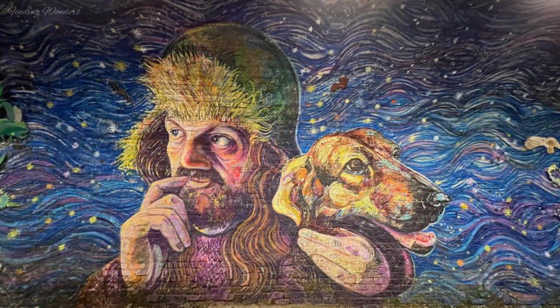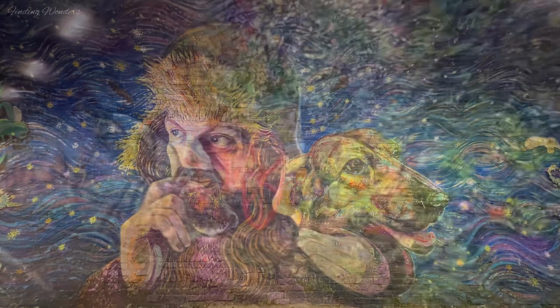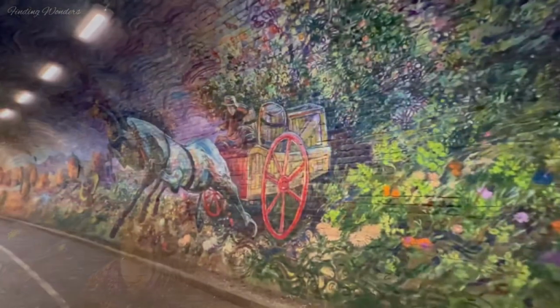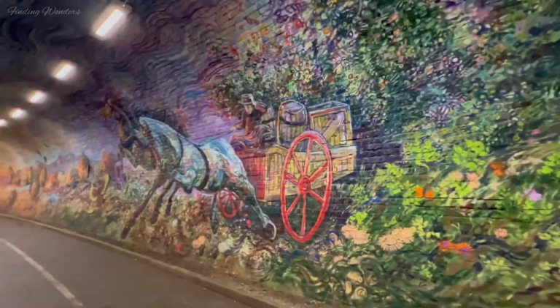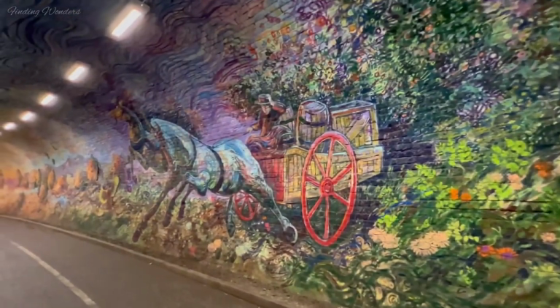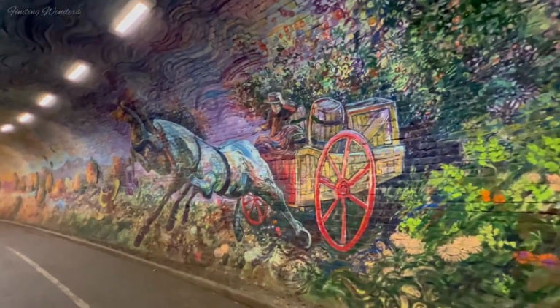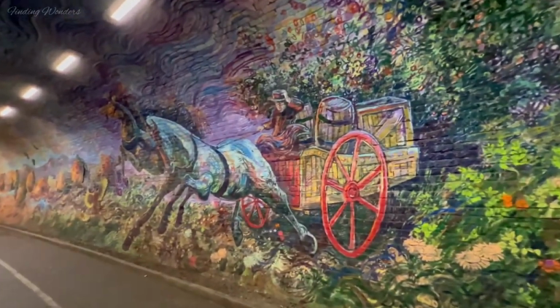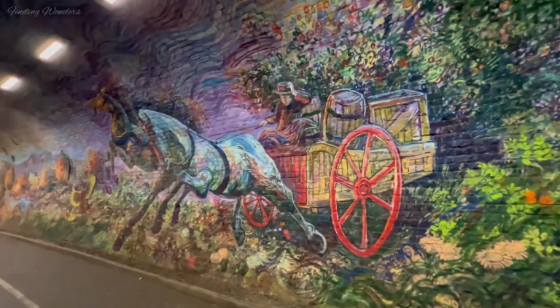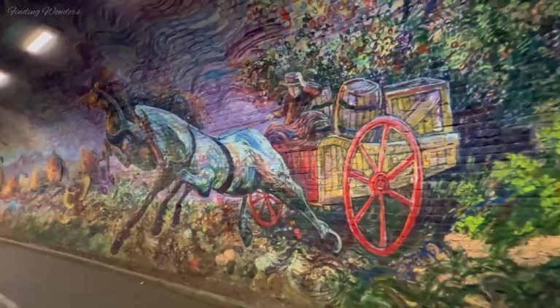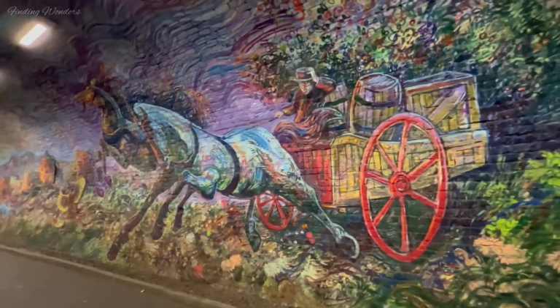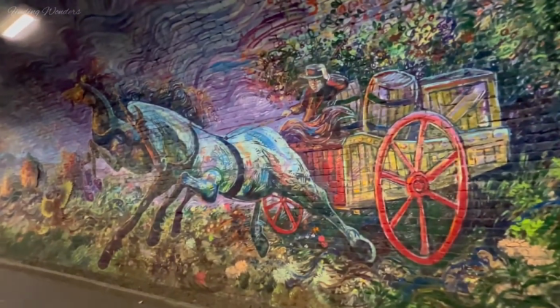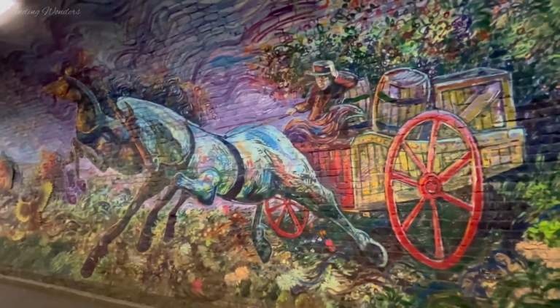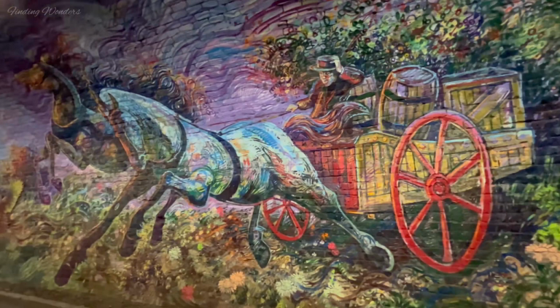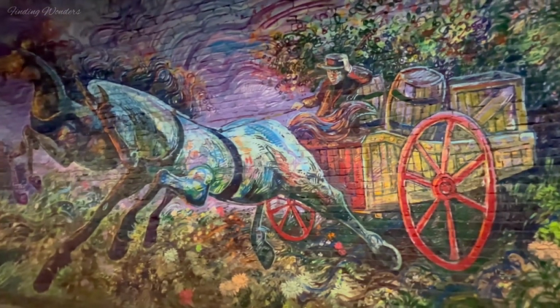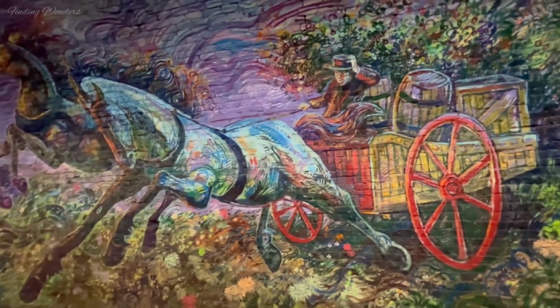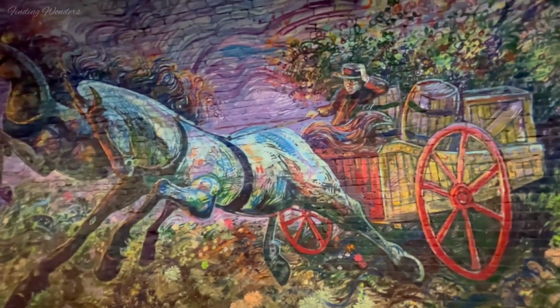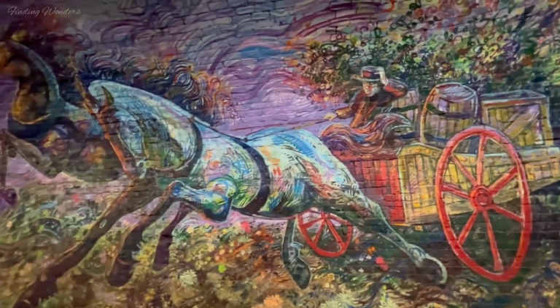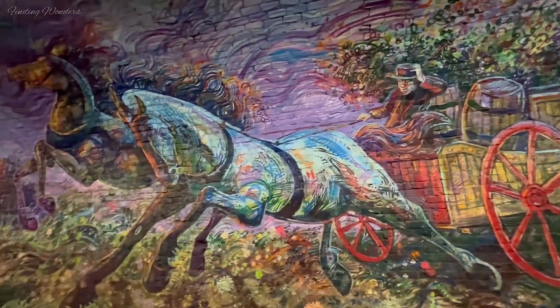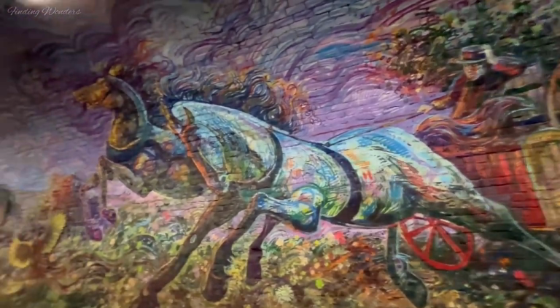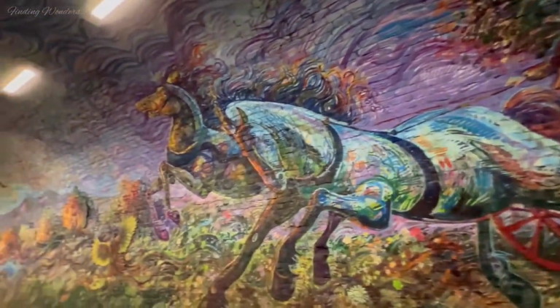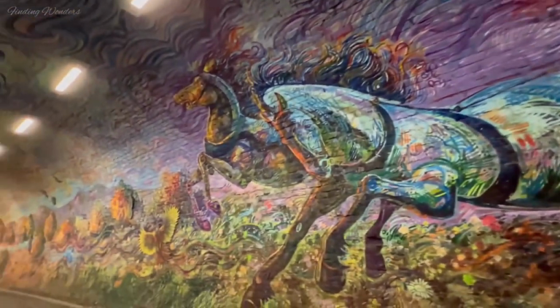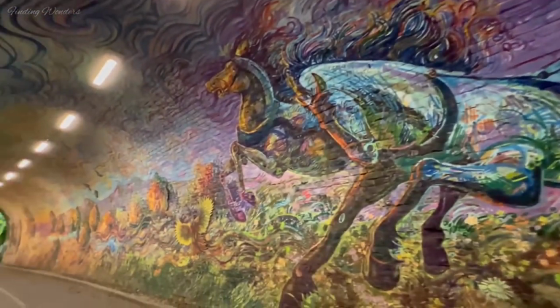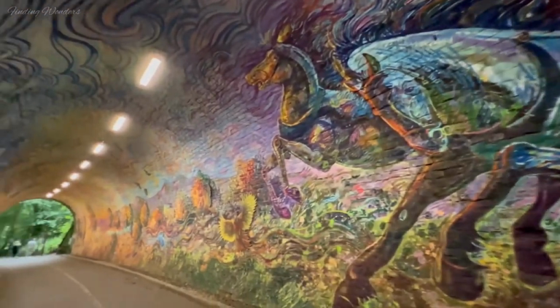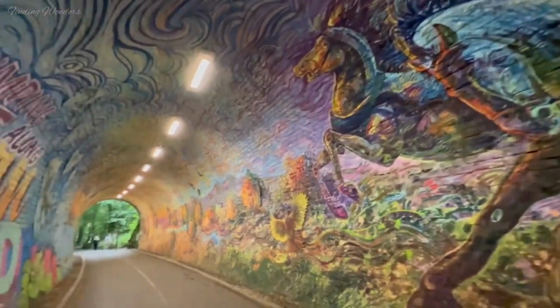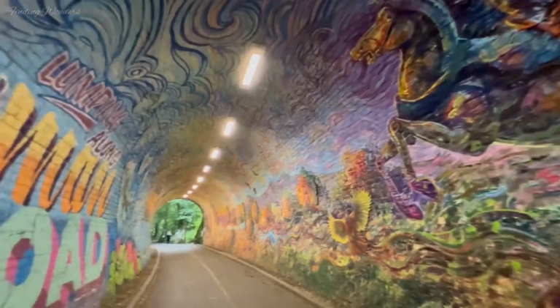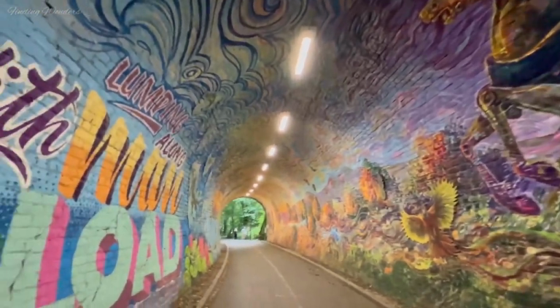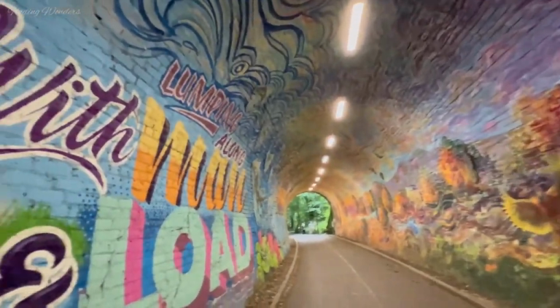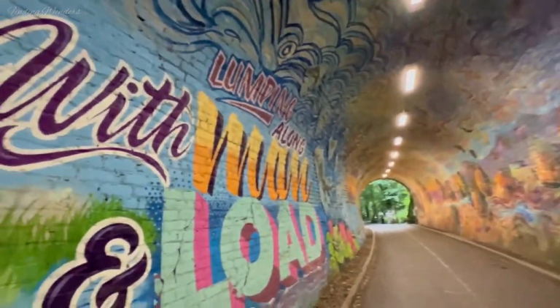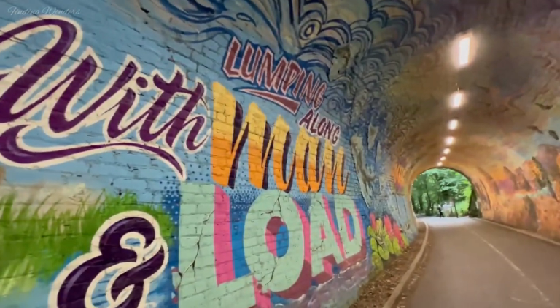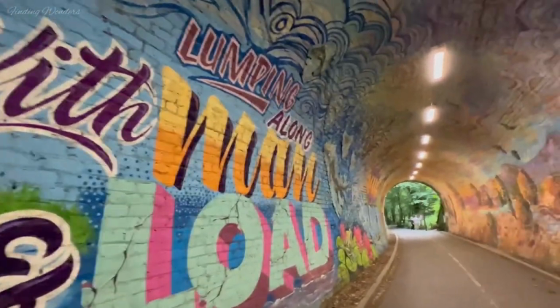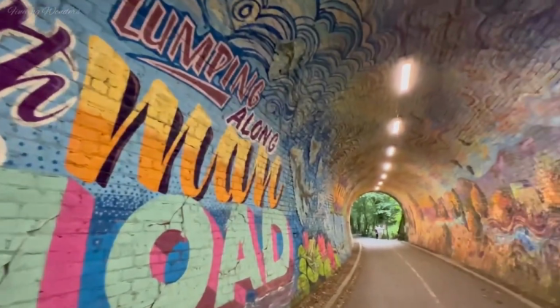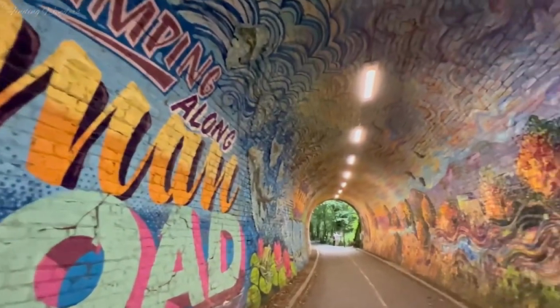This time, several primary and secondary schools participated in the mural art. It looks incredible.